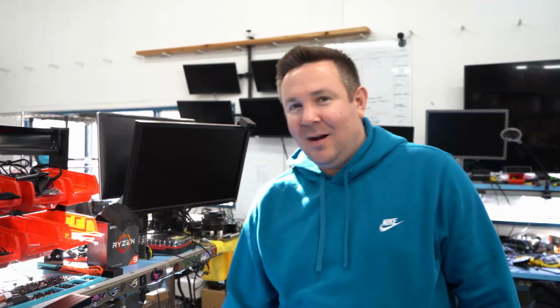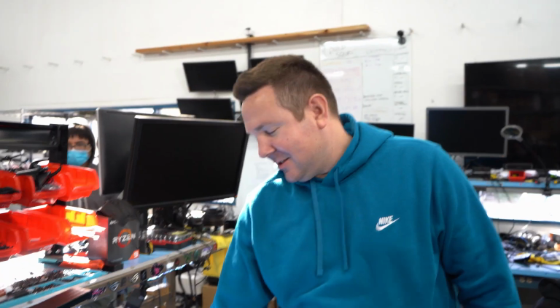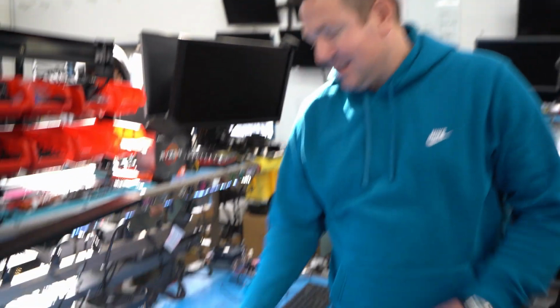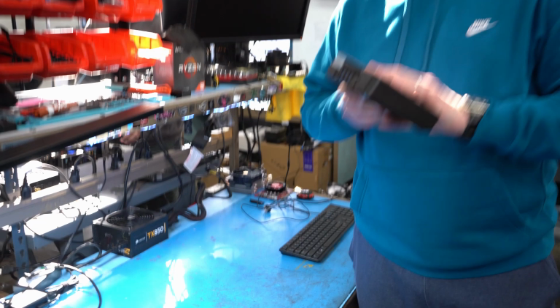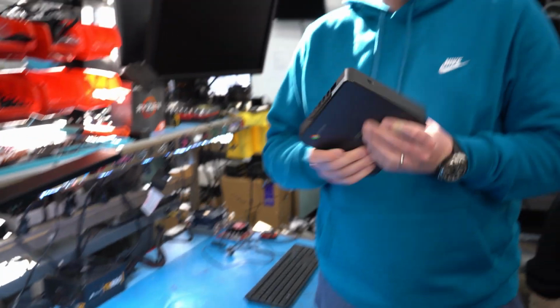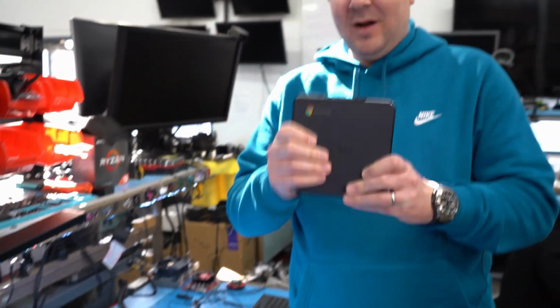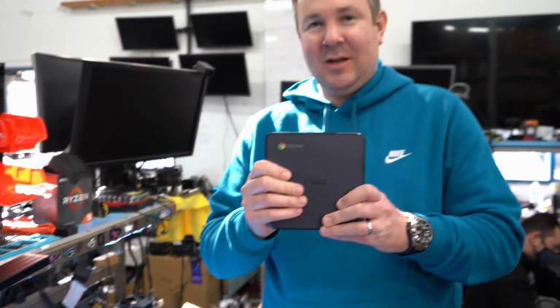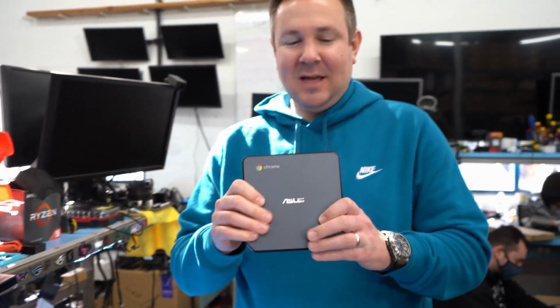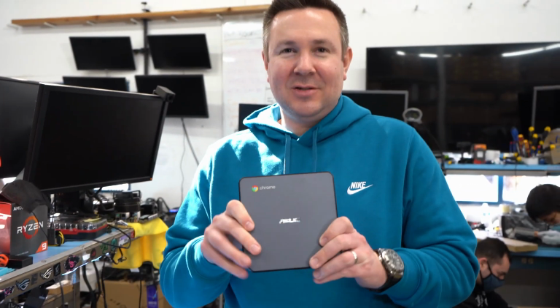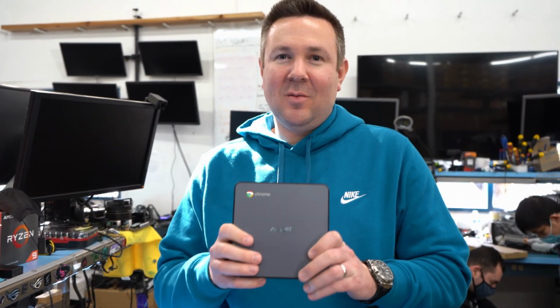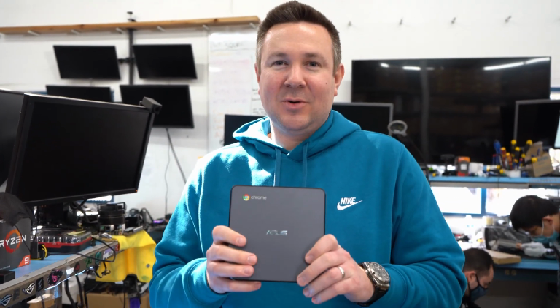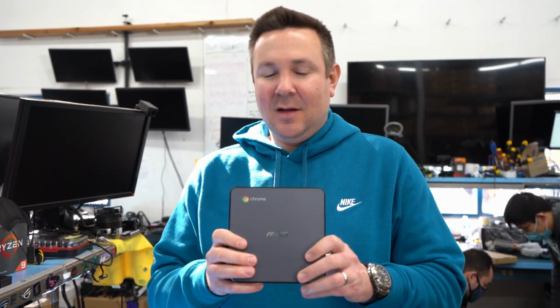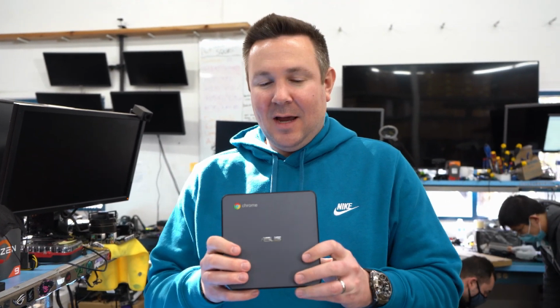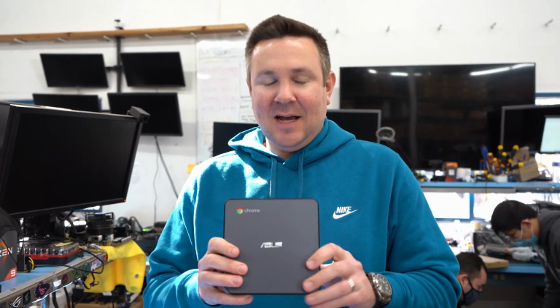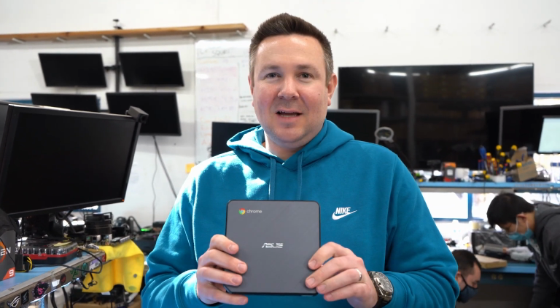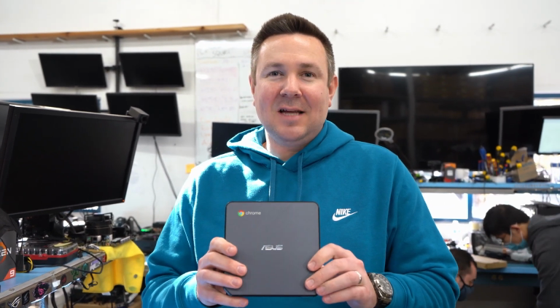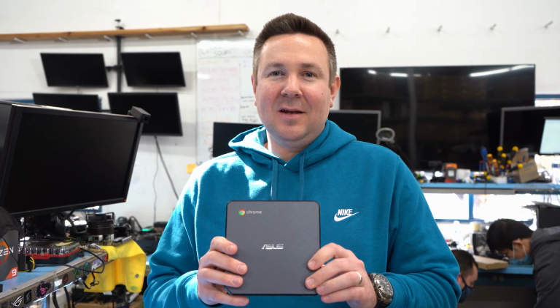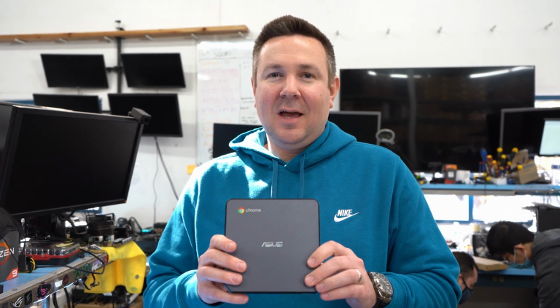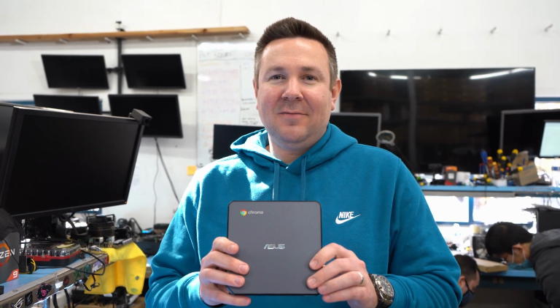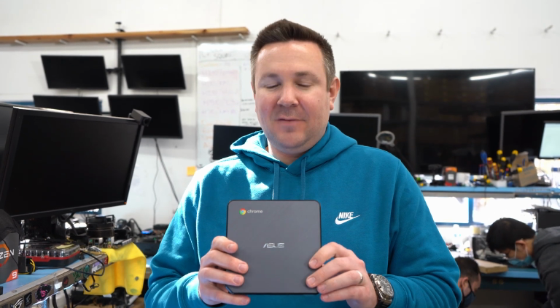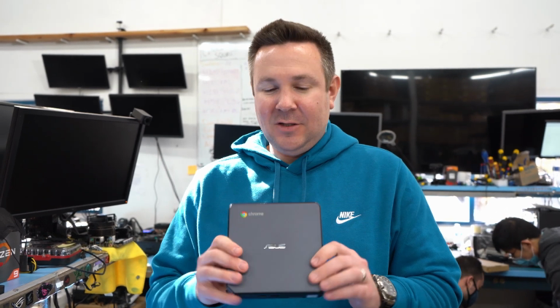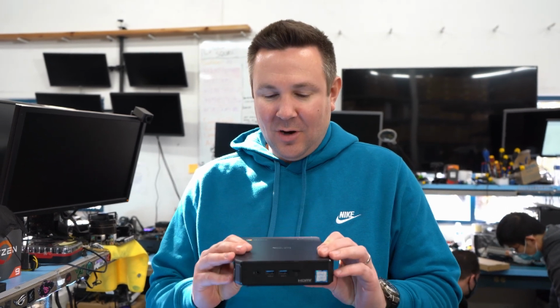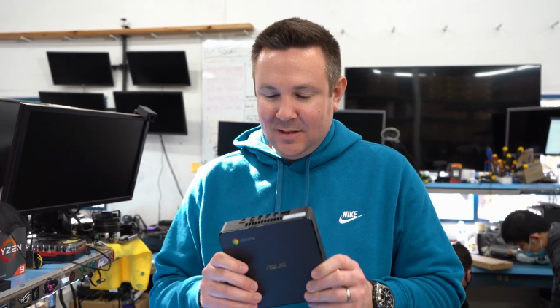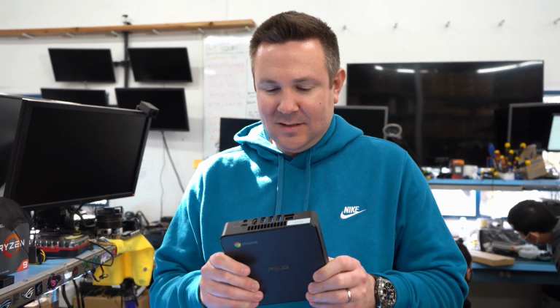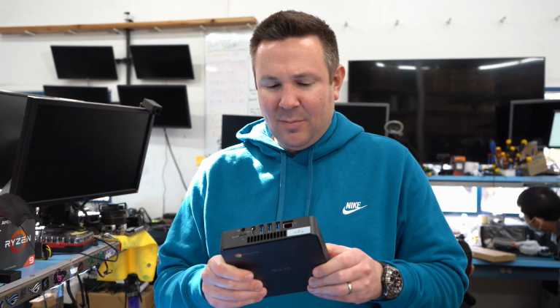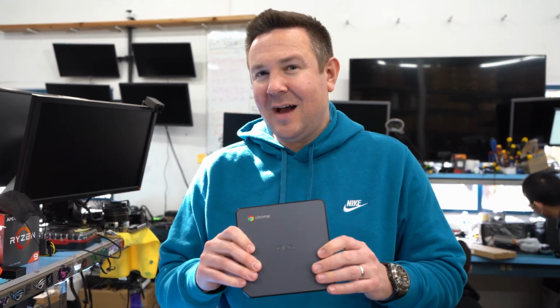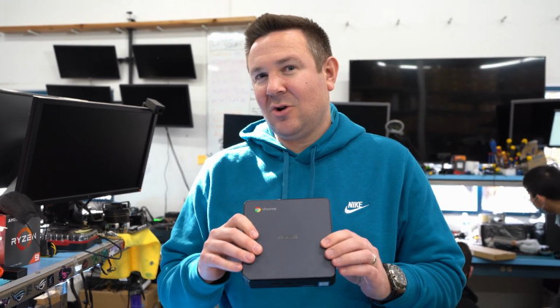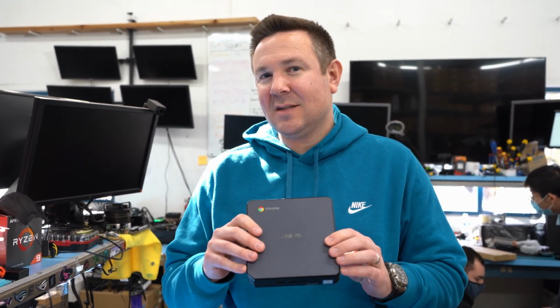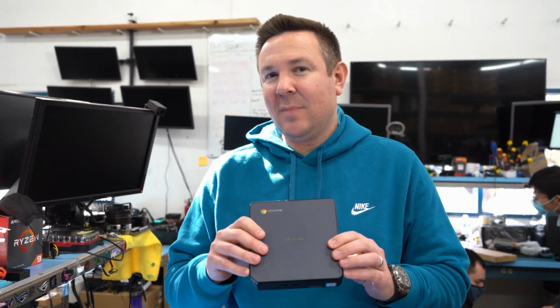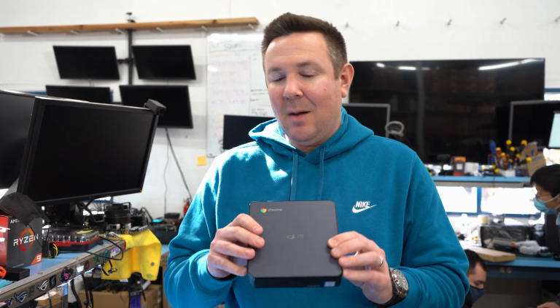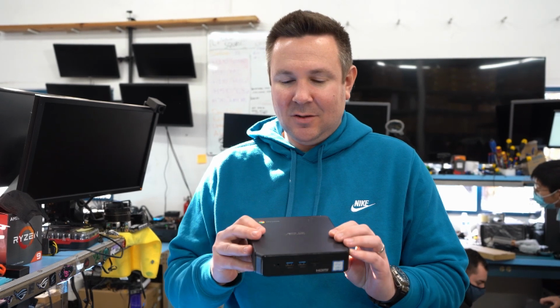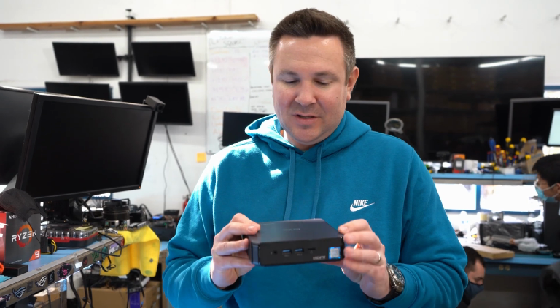So as I mentioned, we're doing a Chromebox 3. This is Asus' Chromebox 3, and this has the i7-8550U processor. This is probably the fastest Chromebox ever made up until just recently.